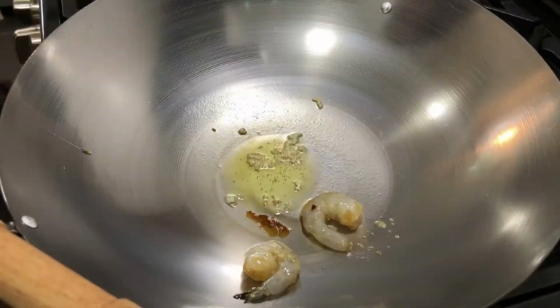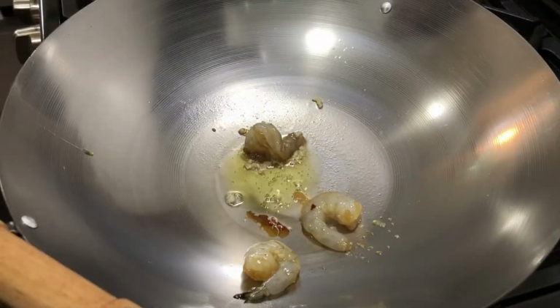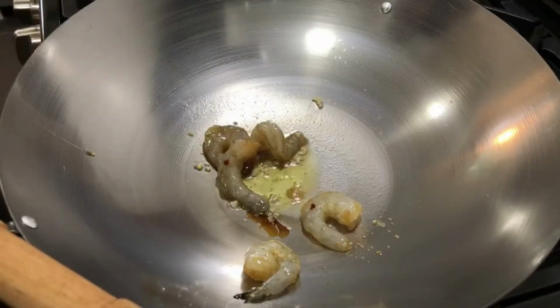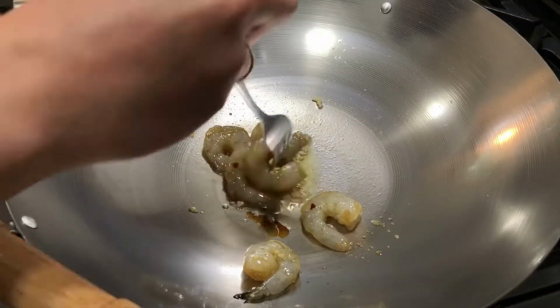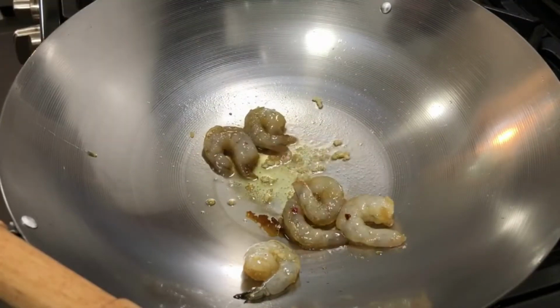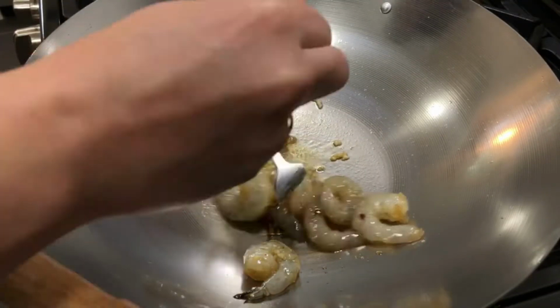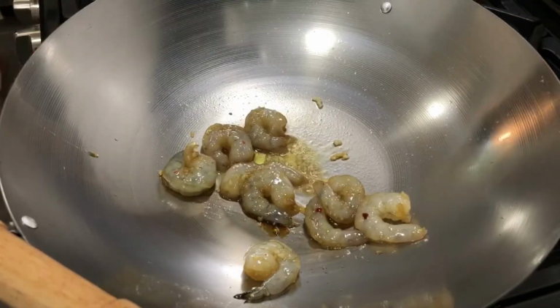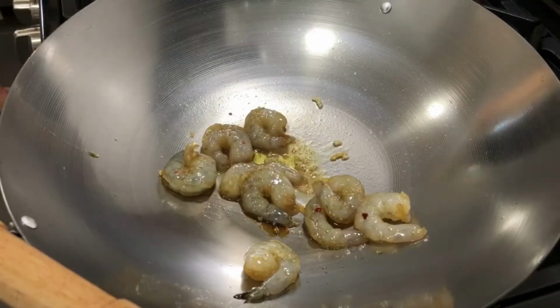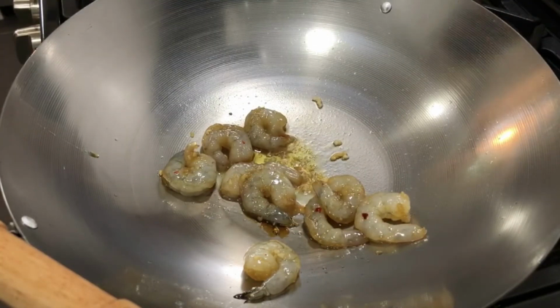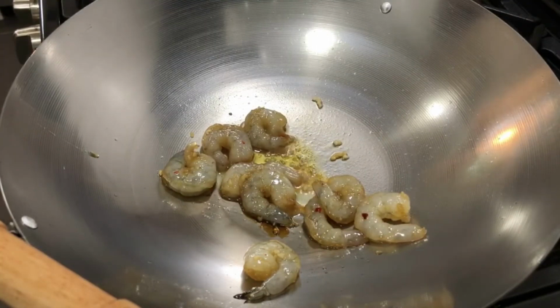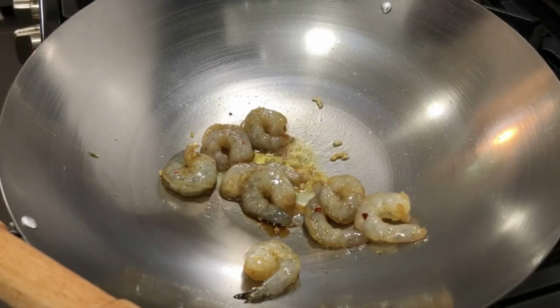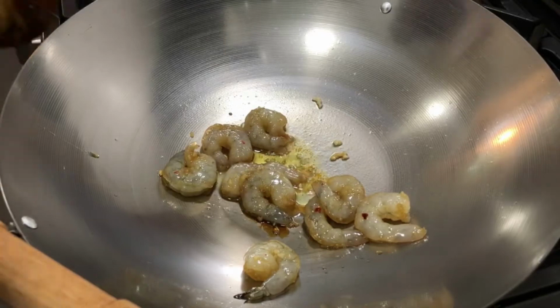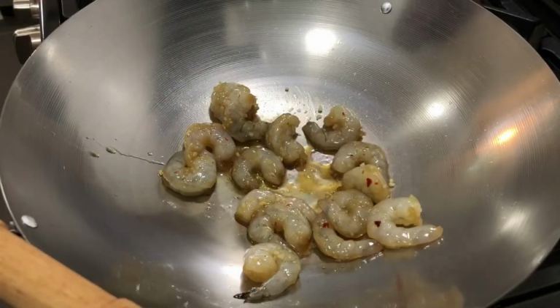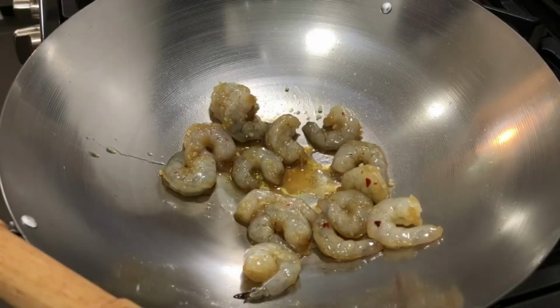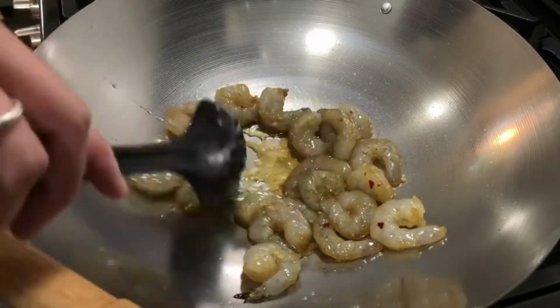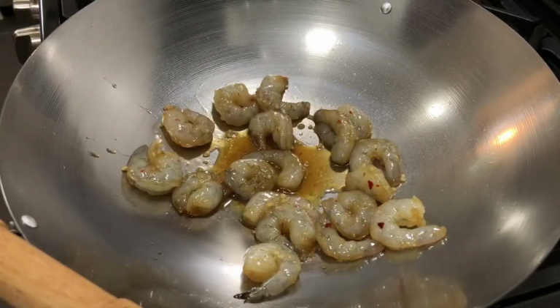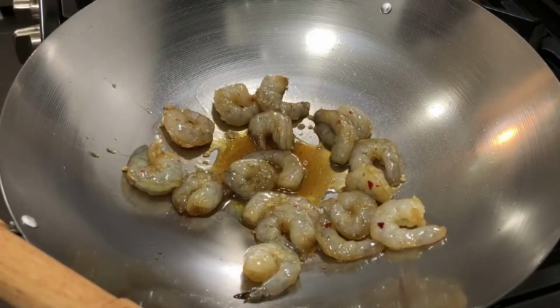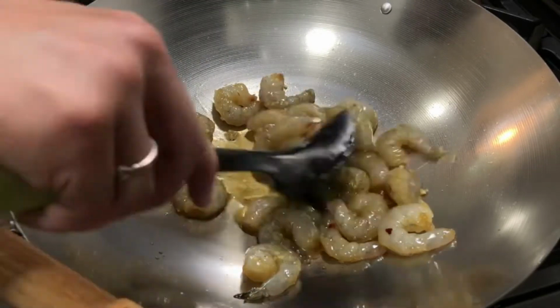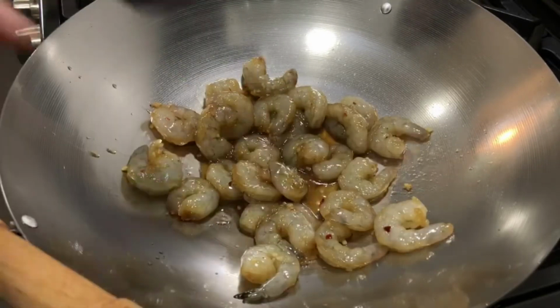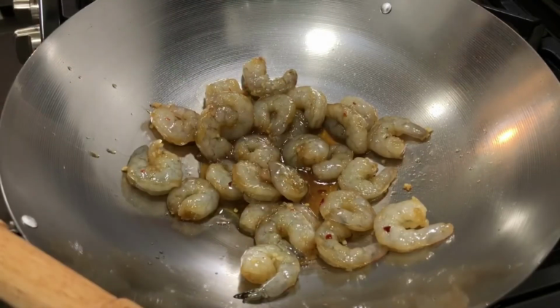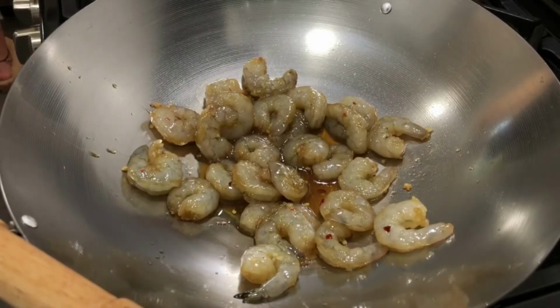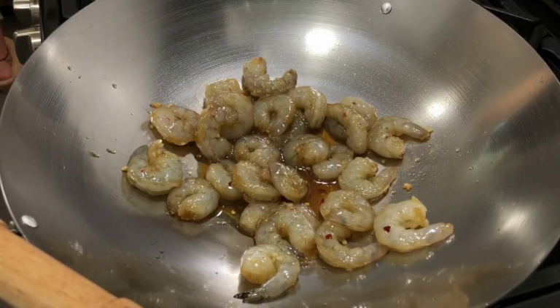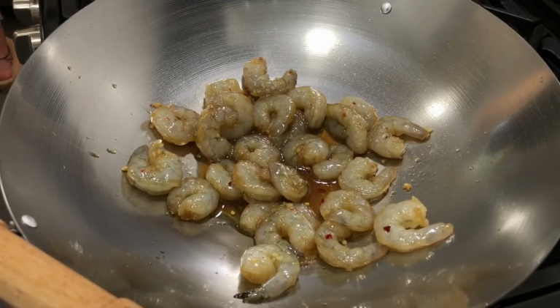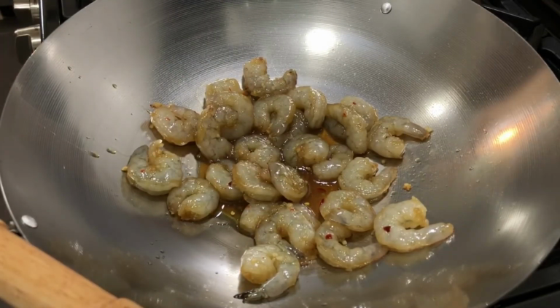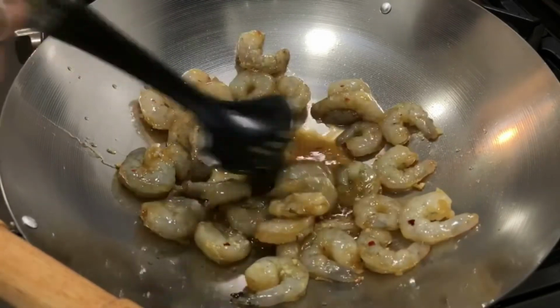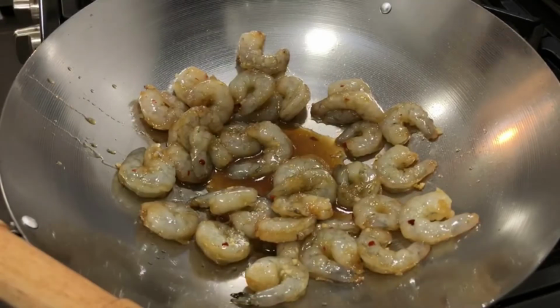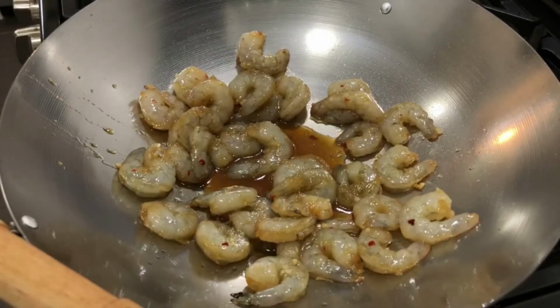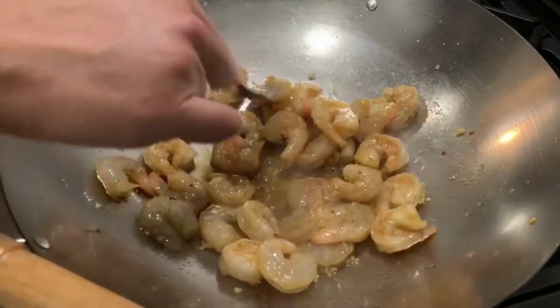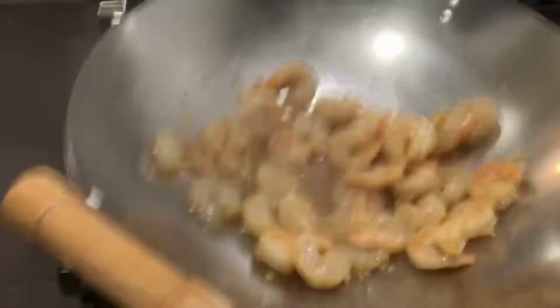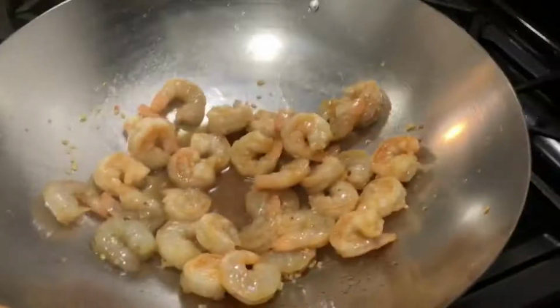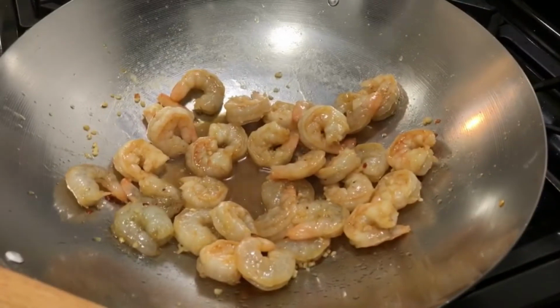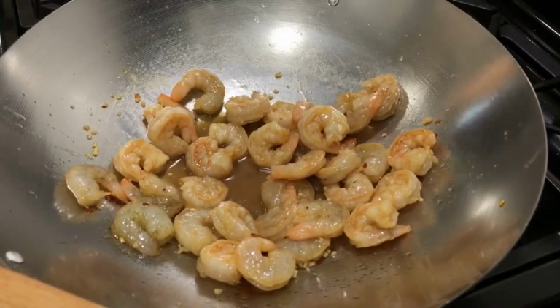To cook my shrimp, I added olive oil and garlic to my wok. I then added the shrimp and cooked it until it was pink. After that, I added in the honey garlic sauce and waited until it thickened up.